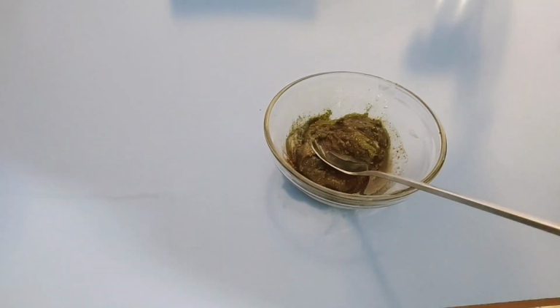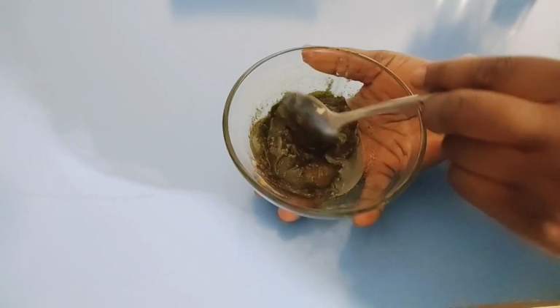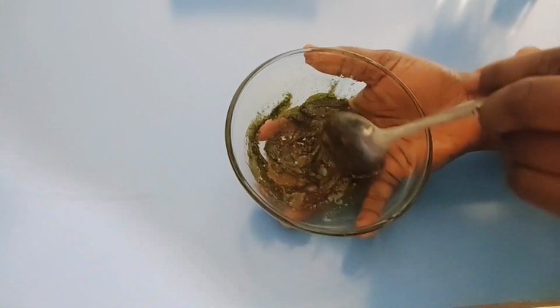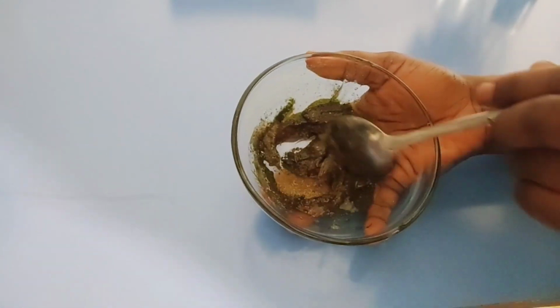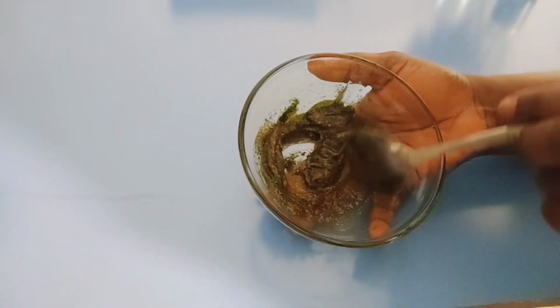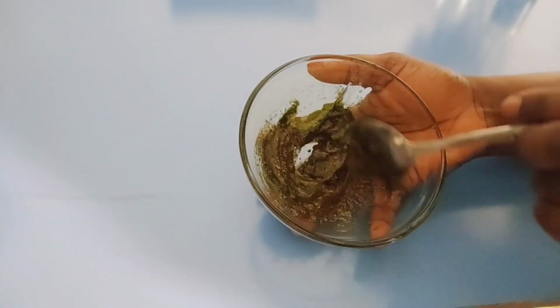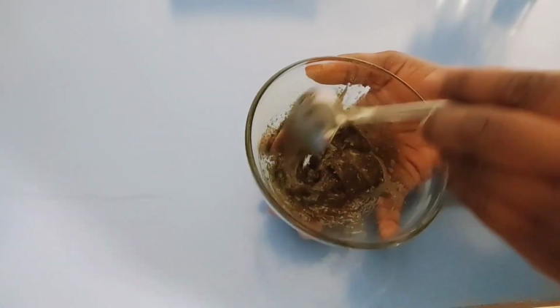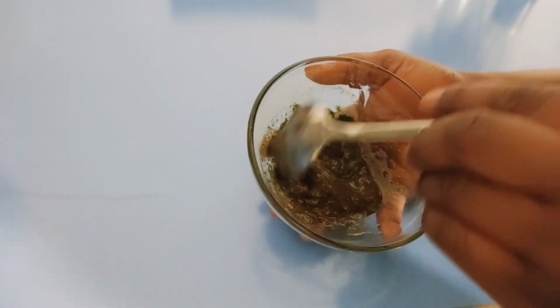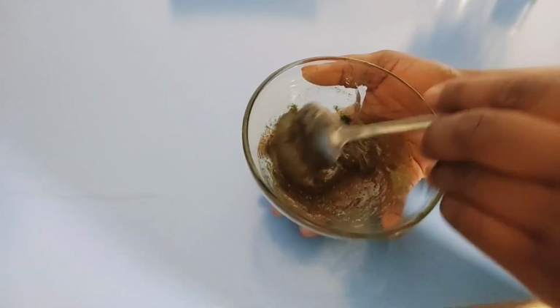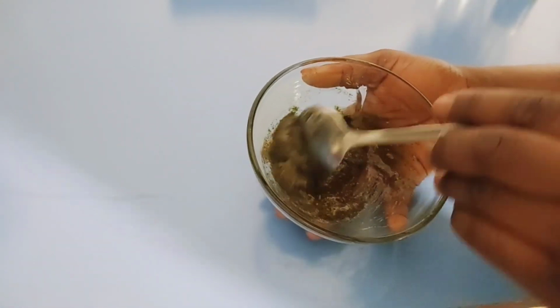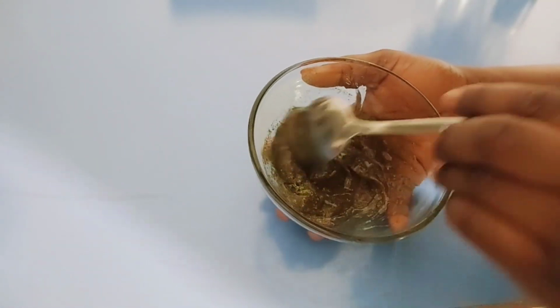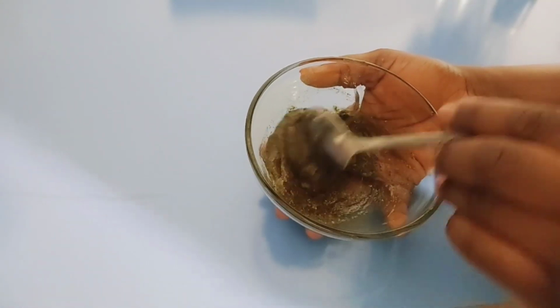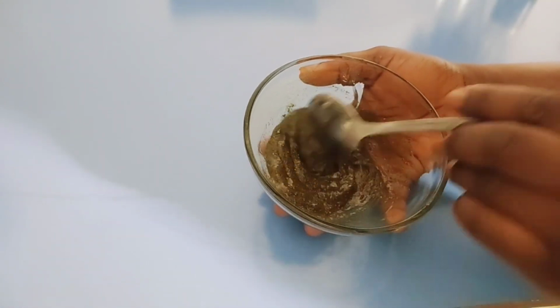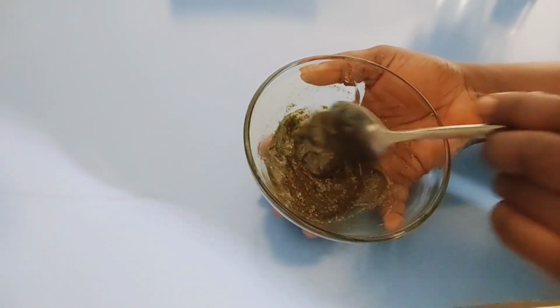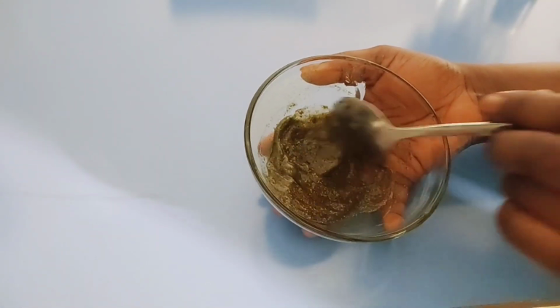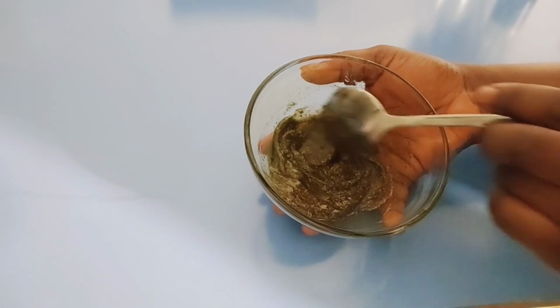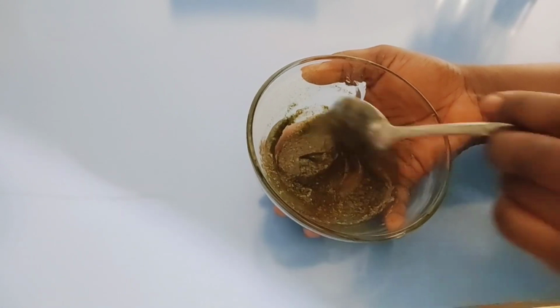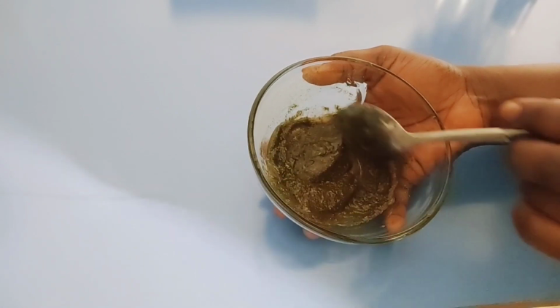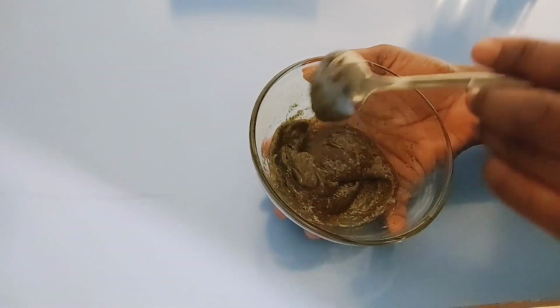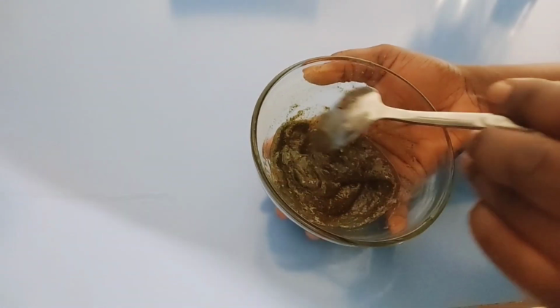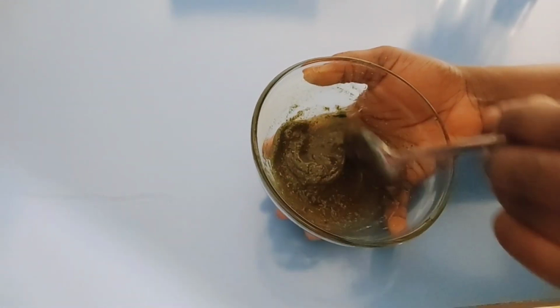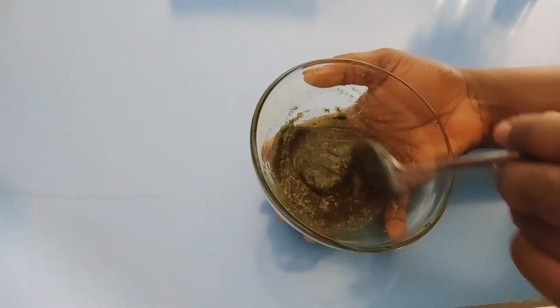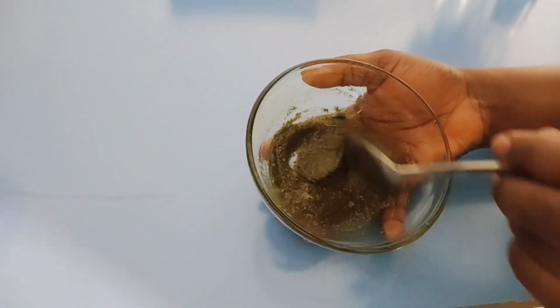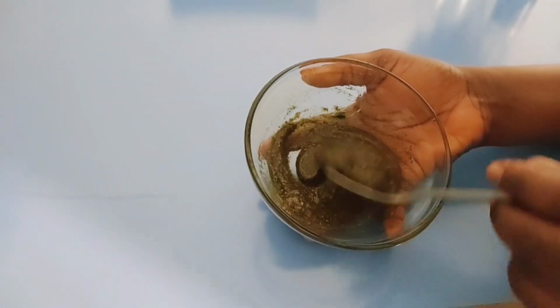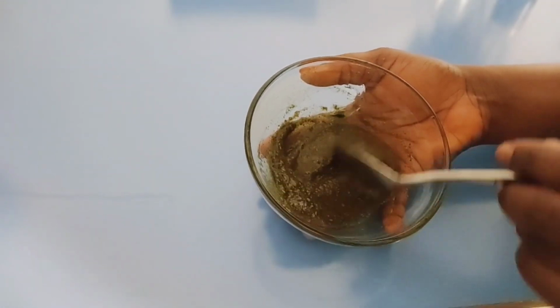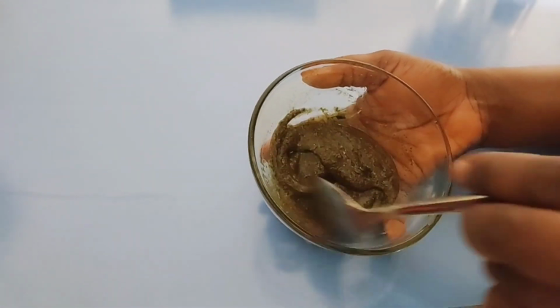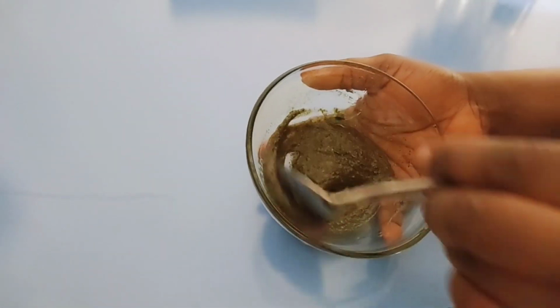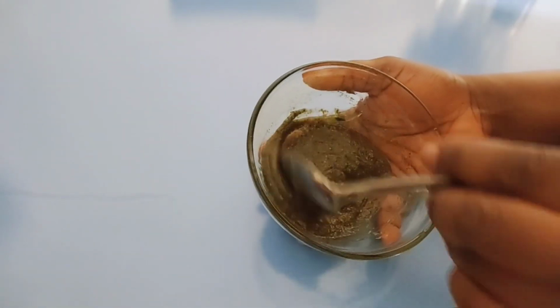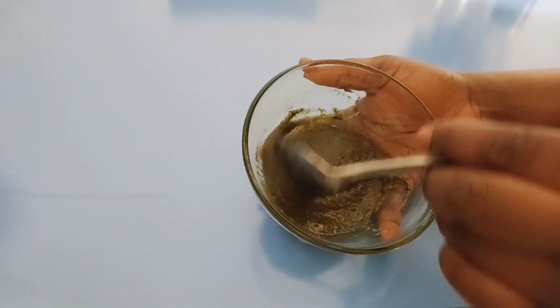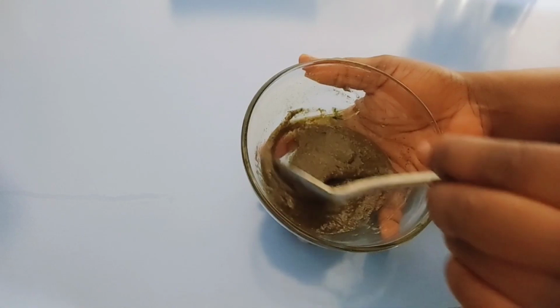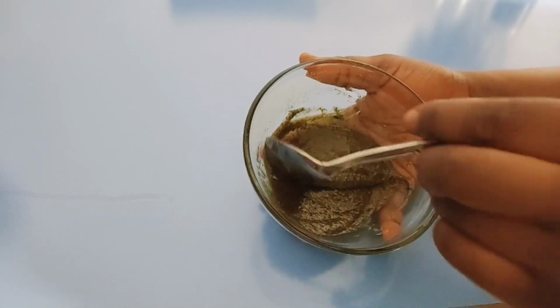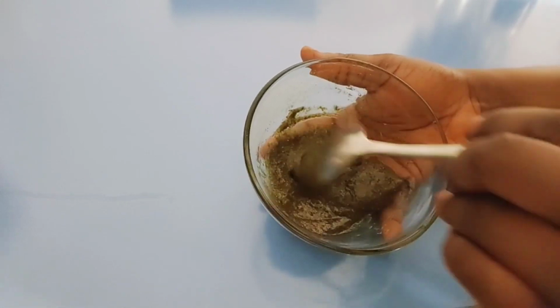Now go ahead and mix thoroughly. Blend all the ingredients together, making sure they are uniform with no lumps. Make sure they are smooth before applying.